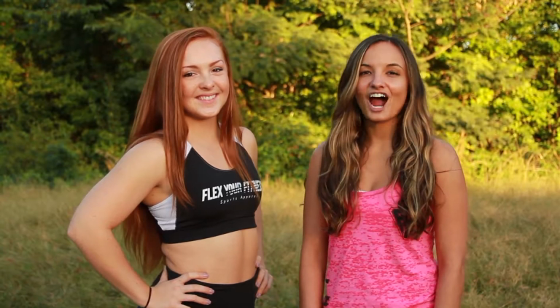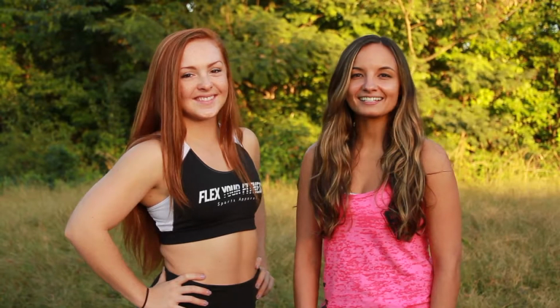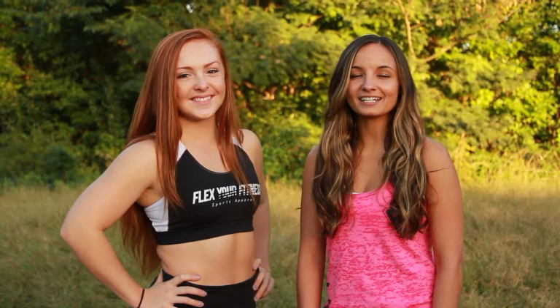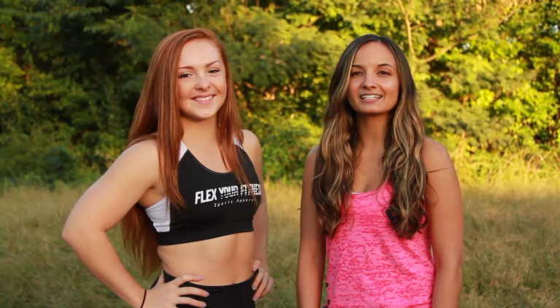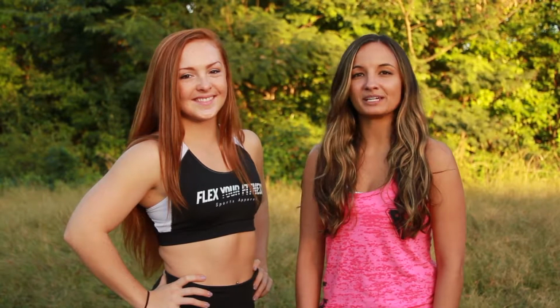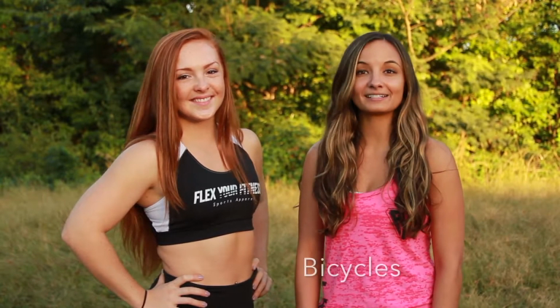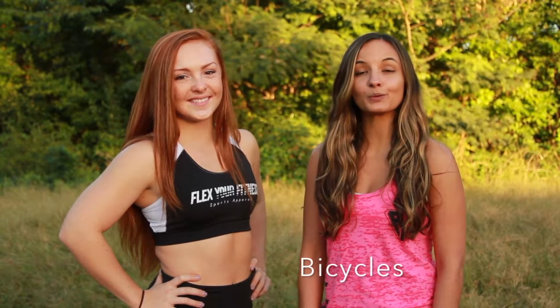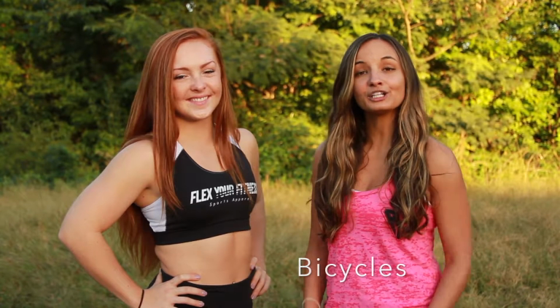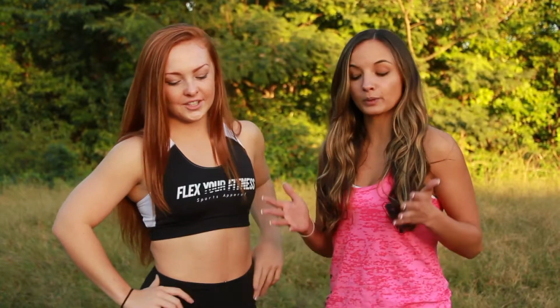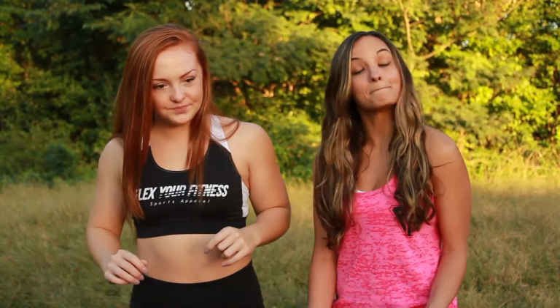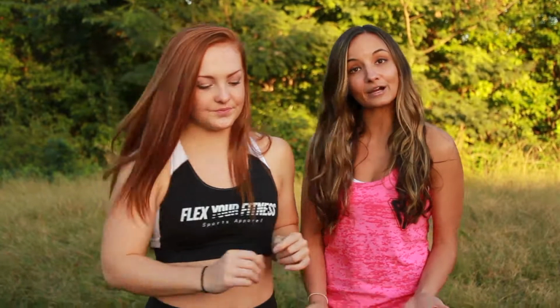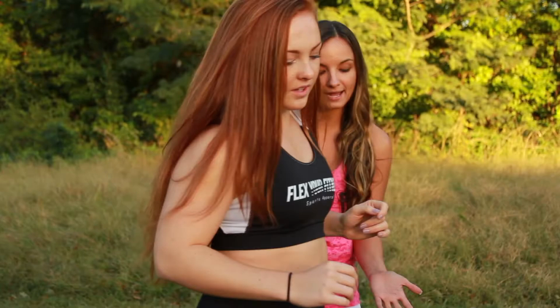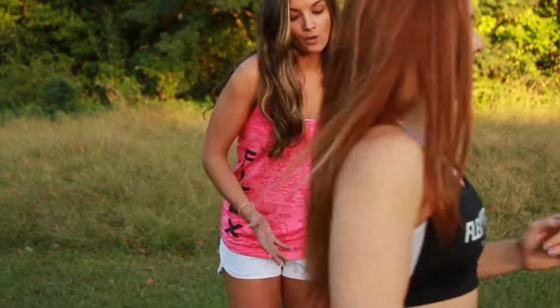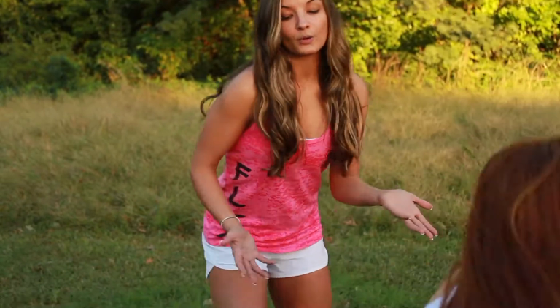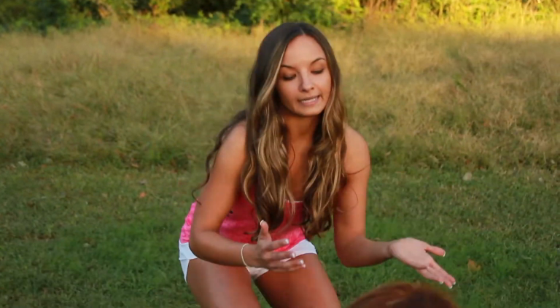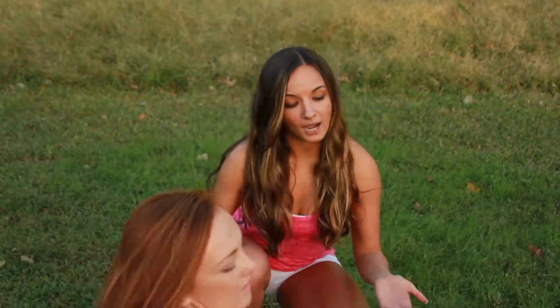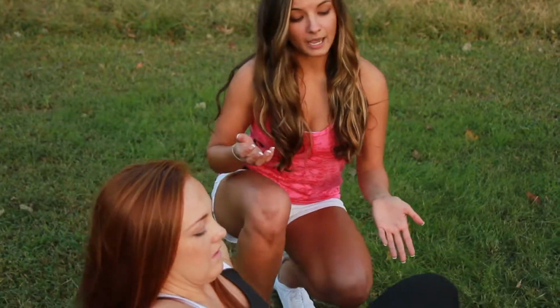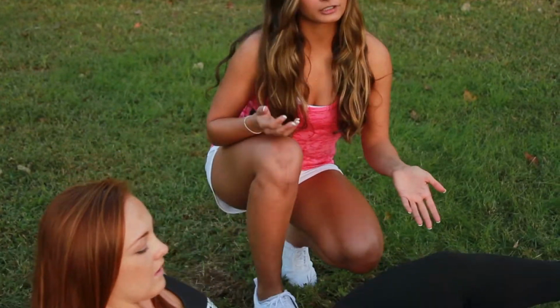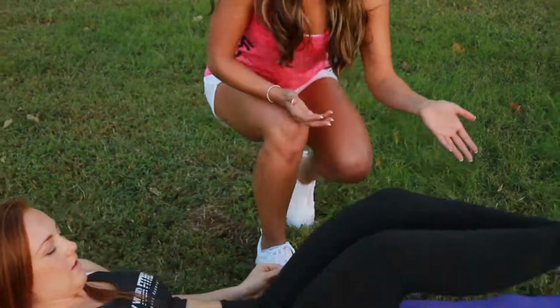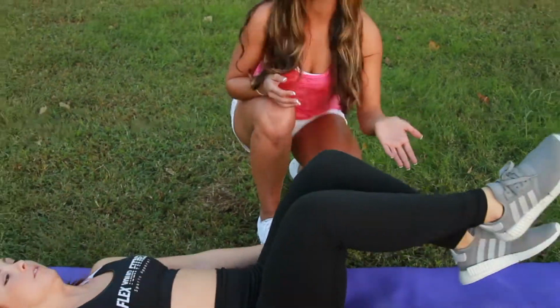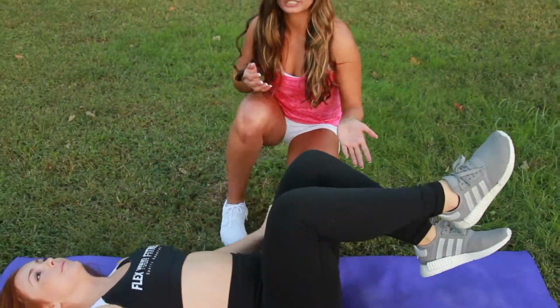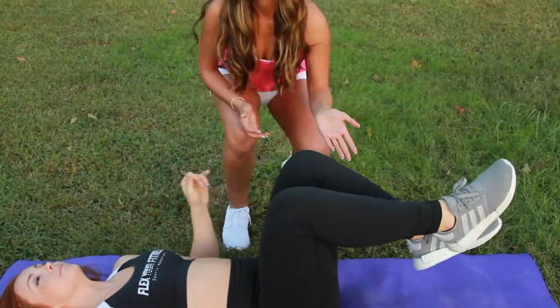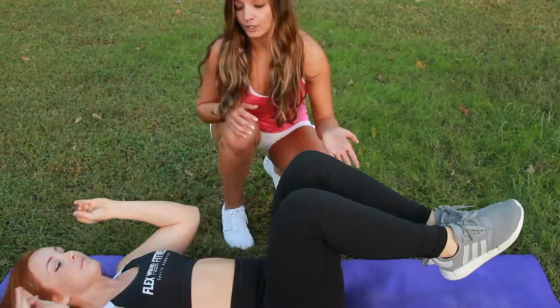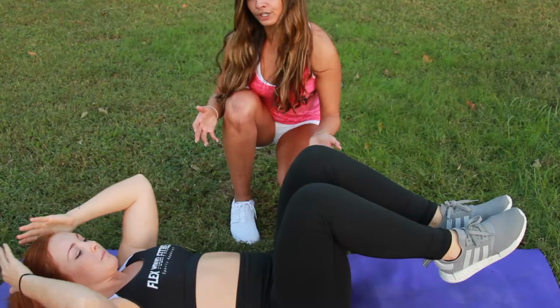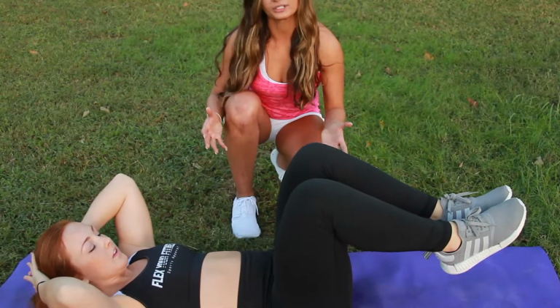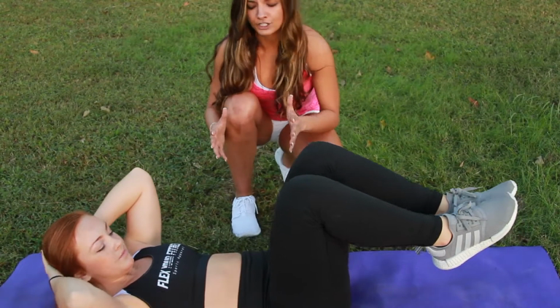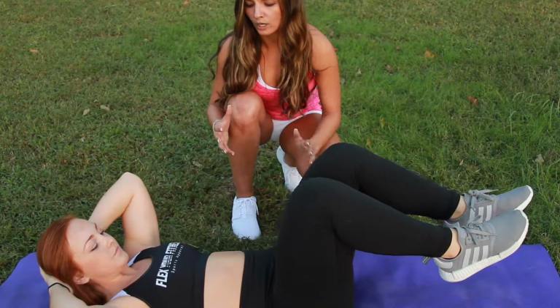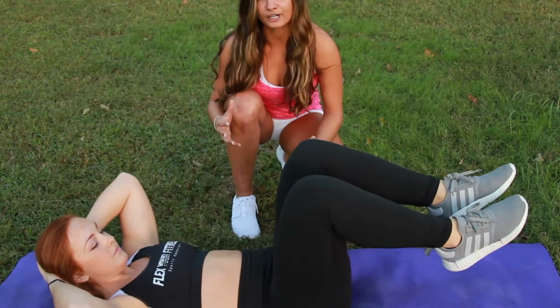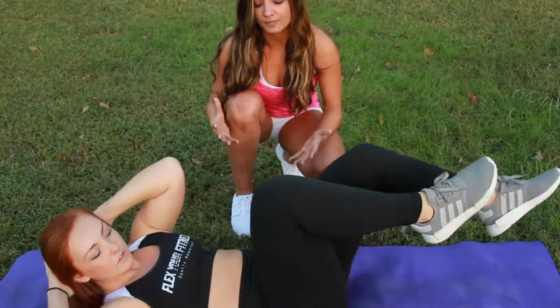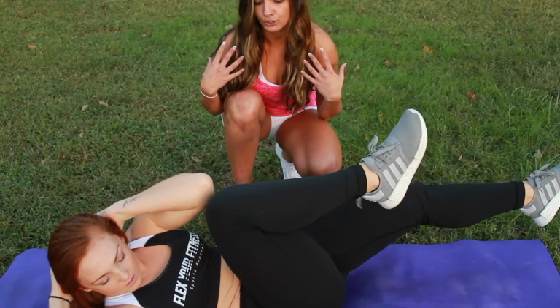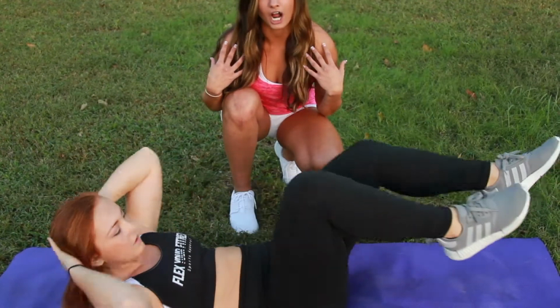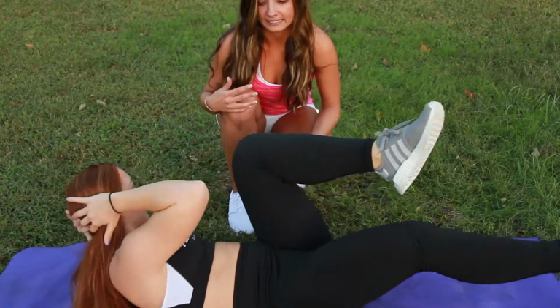Our next exercise is going to be bicycles. So what we're going to do is bring it back down to the mat. We're going to lay on our backs and bring your legs back up to 90 degrees. What you're going to want to do is really engage your core and bring your opposite shoulder to your opposite knee.